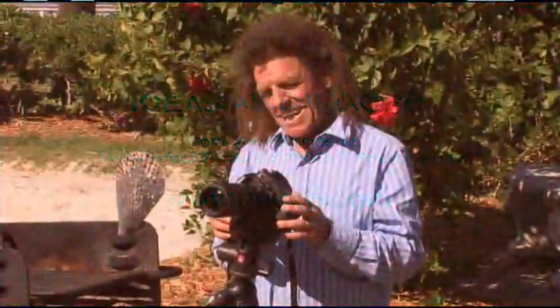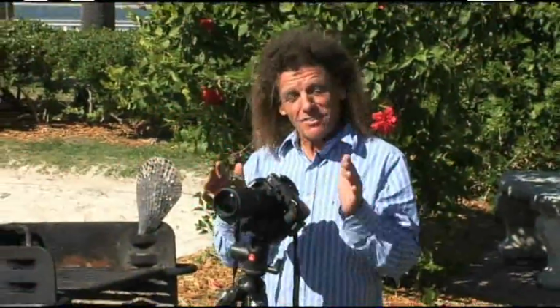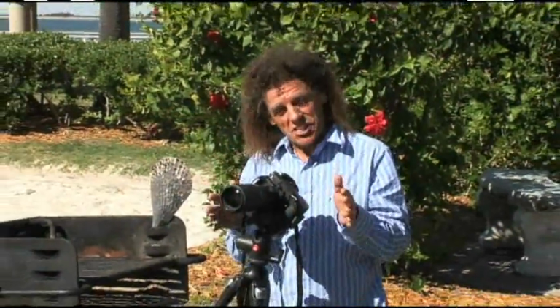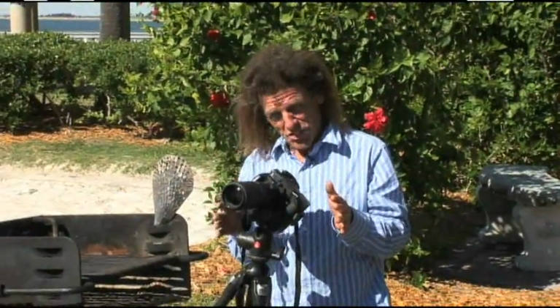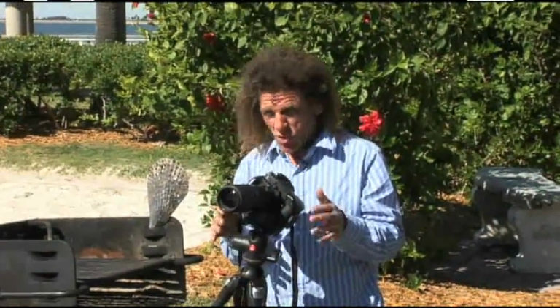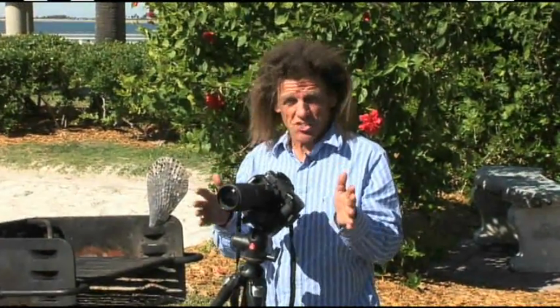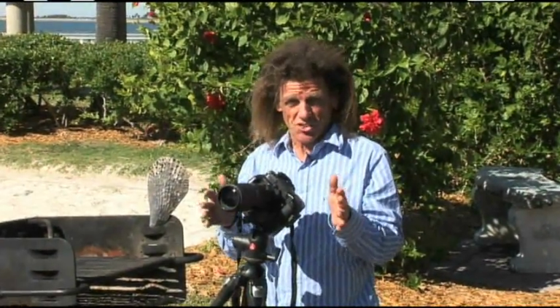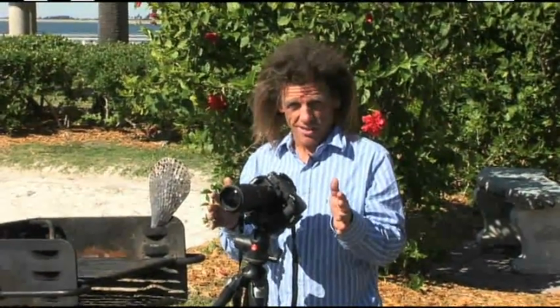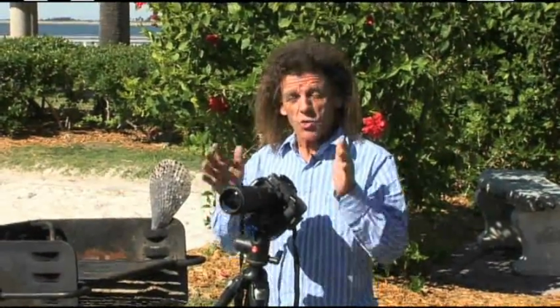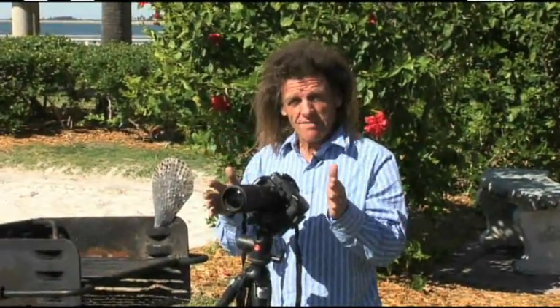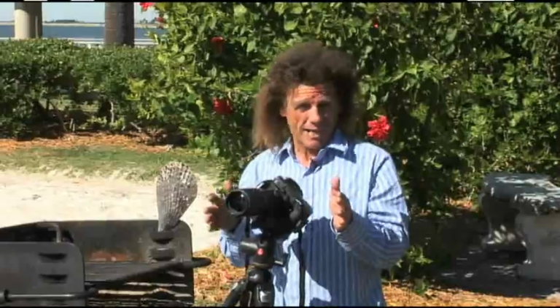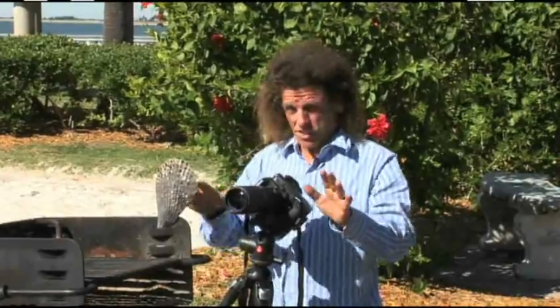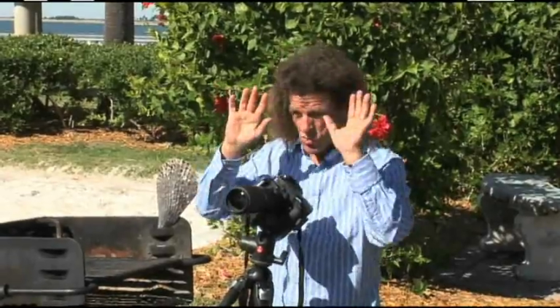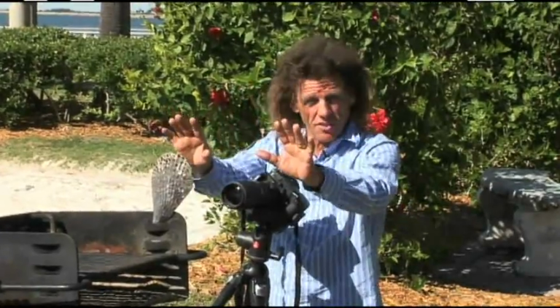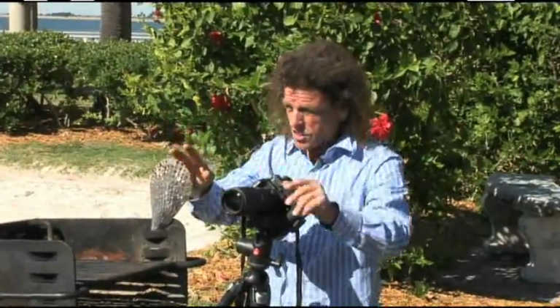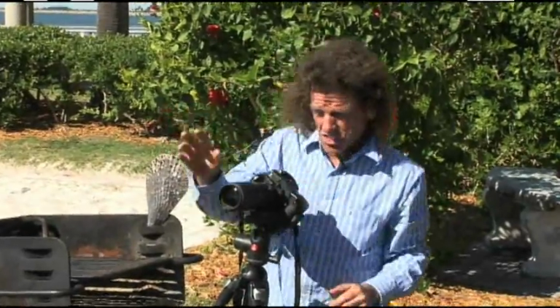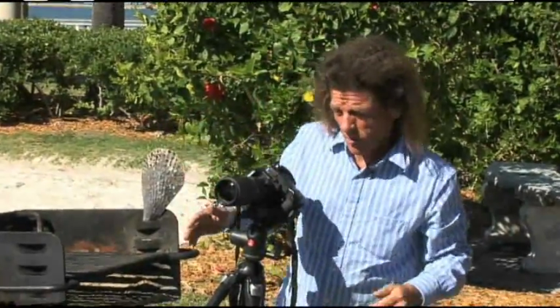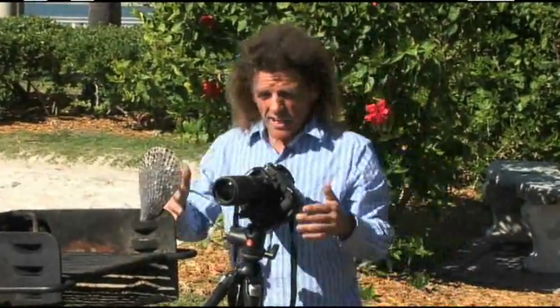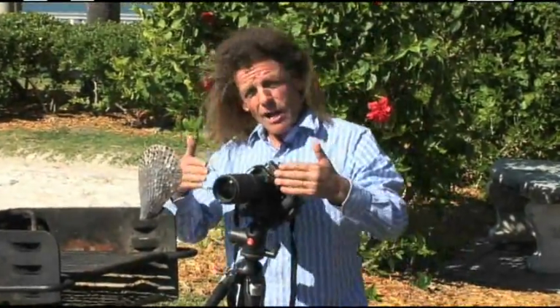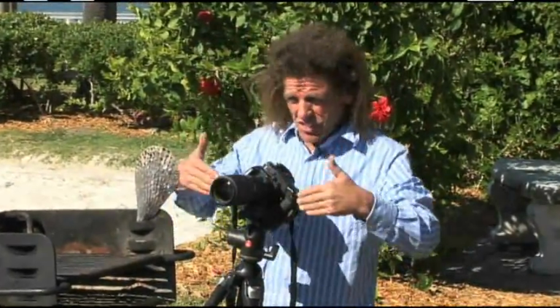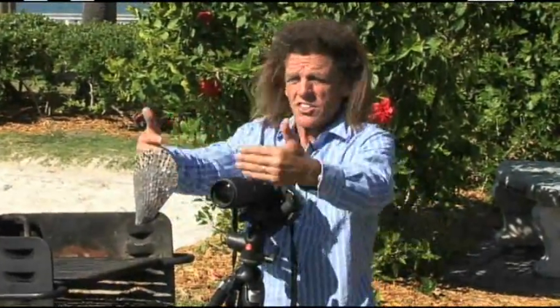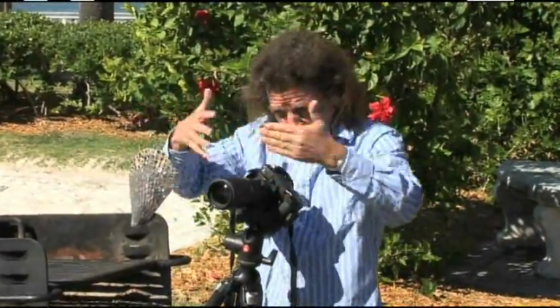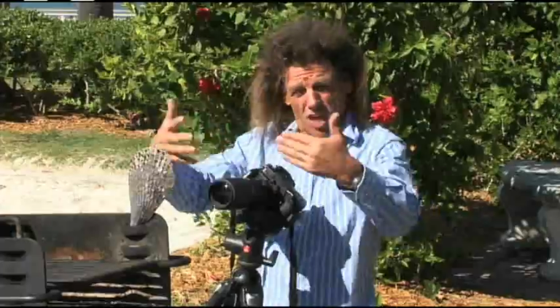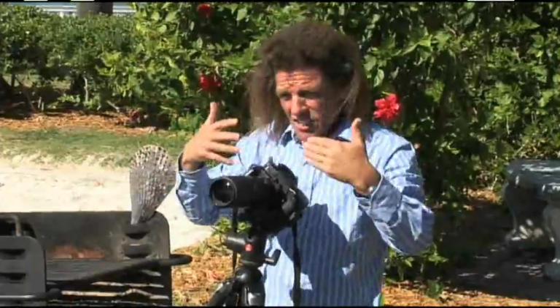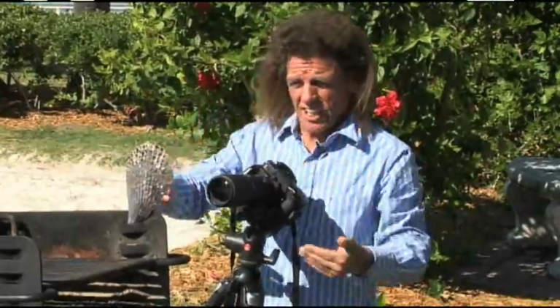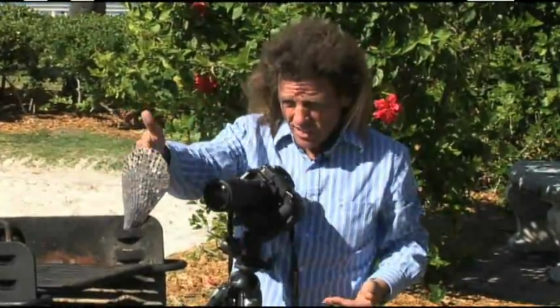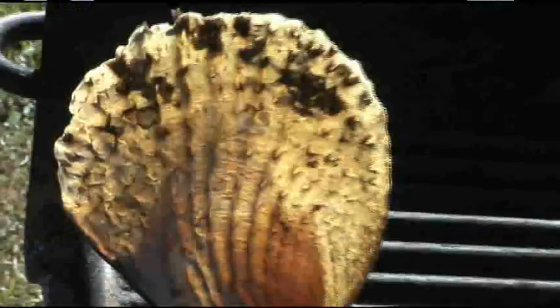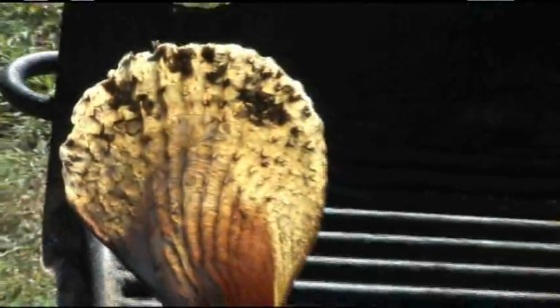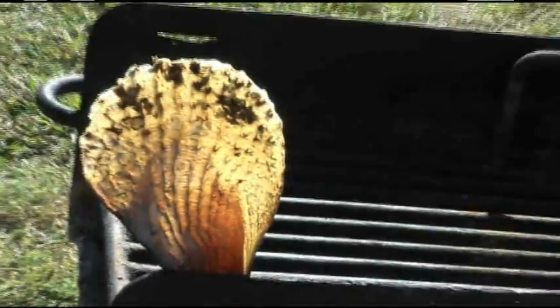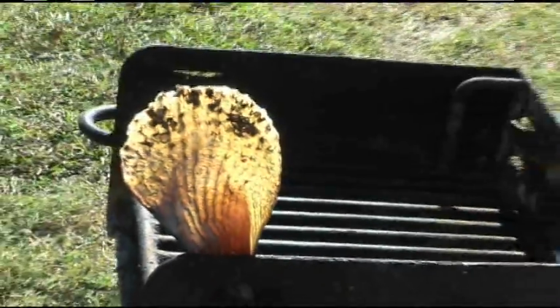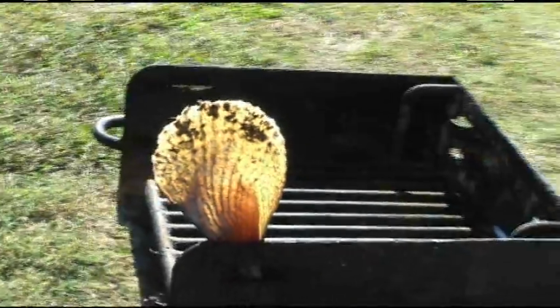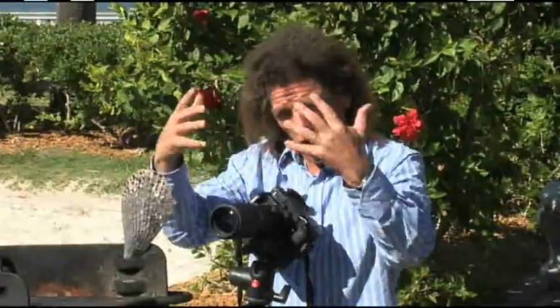If you've ever driven east at sunrise or west at sunset, you are driving into backlight. The sun is right in front of you, just as it is here. And any object that's in front of the sun that's coming at us, particularly objects that are transparent, they are going to glow.